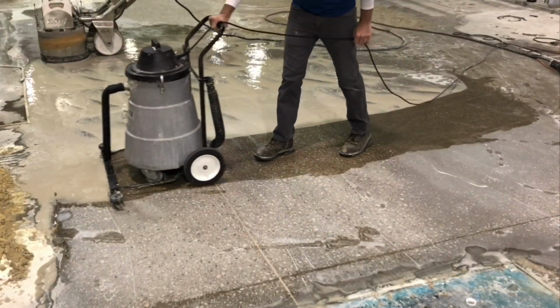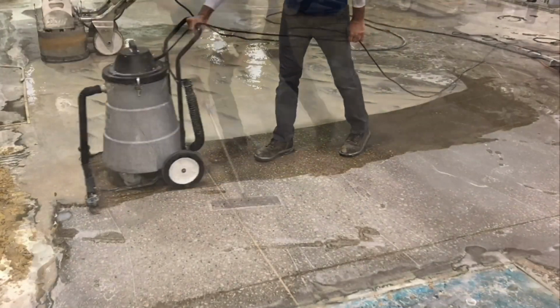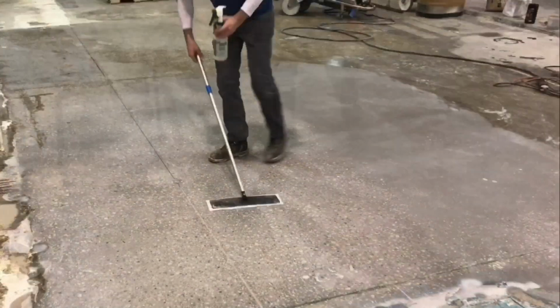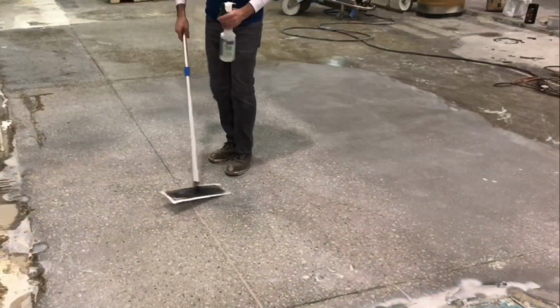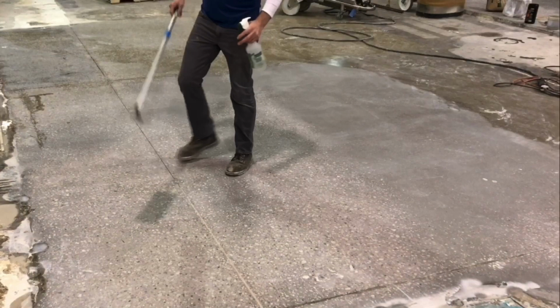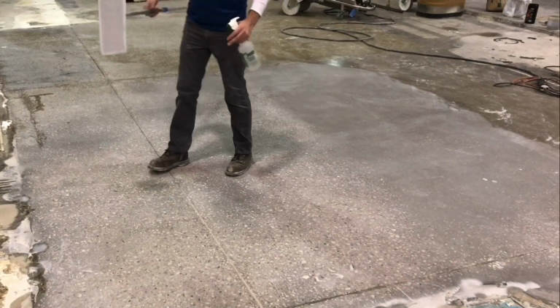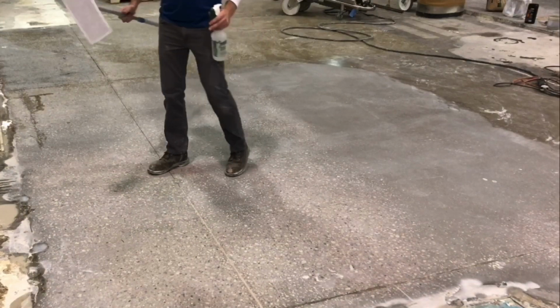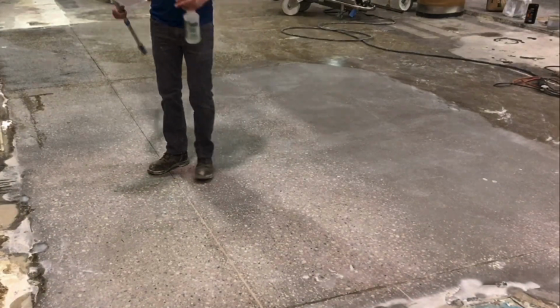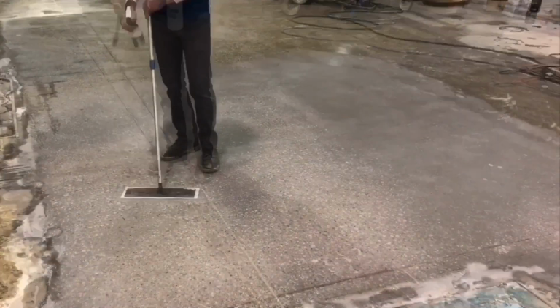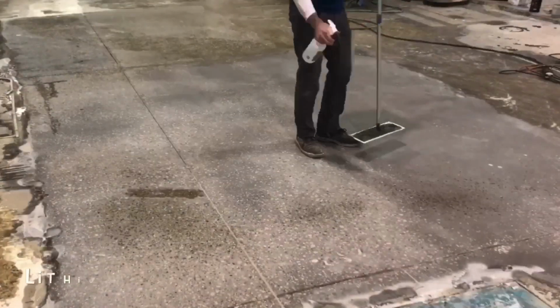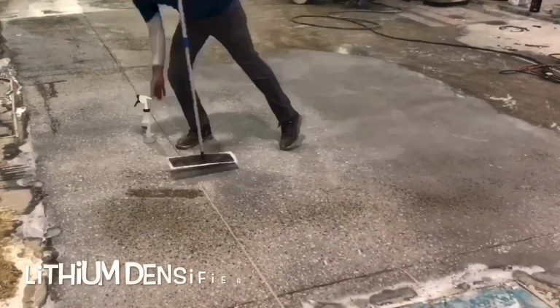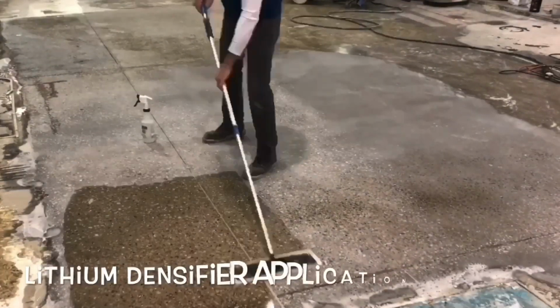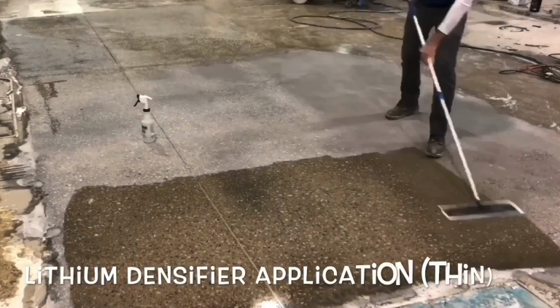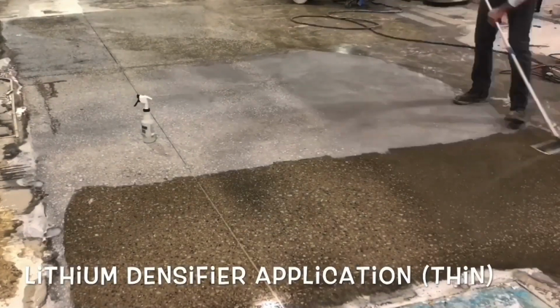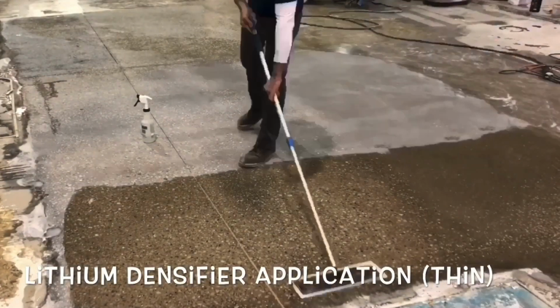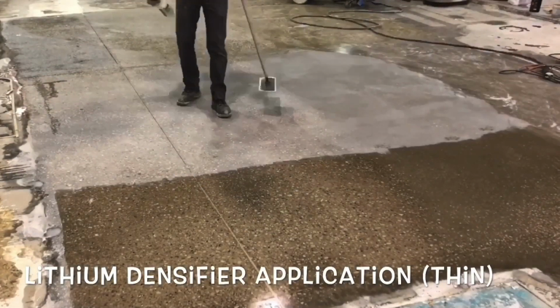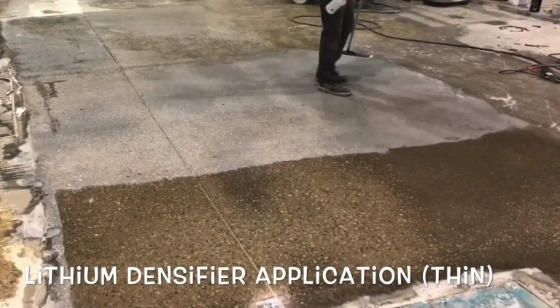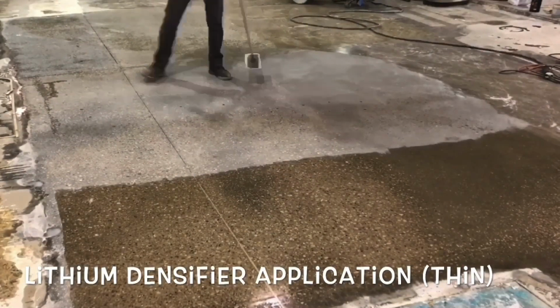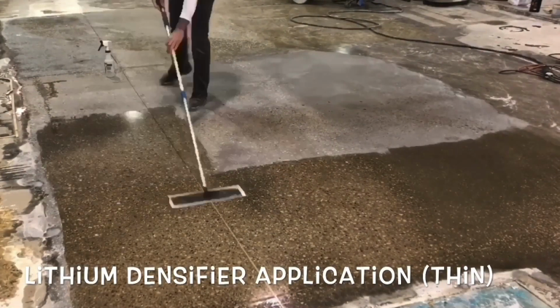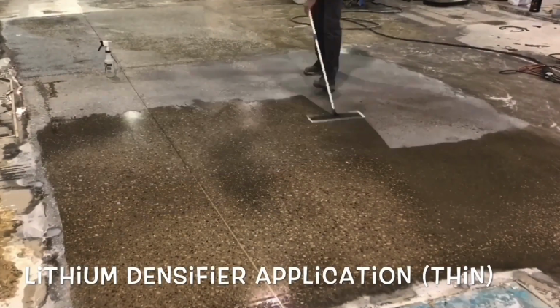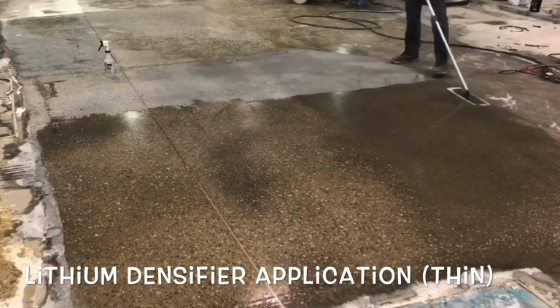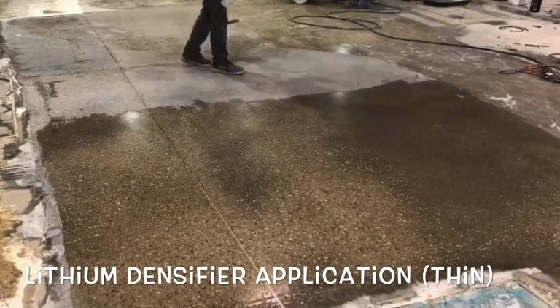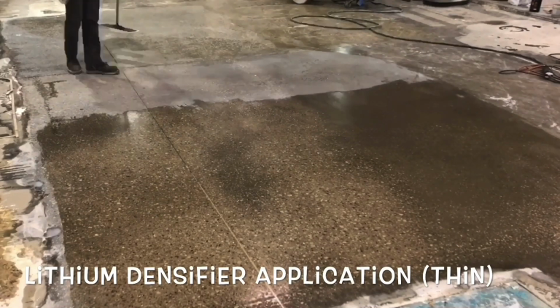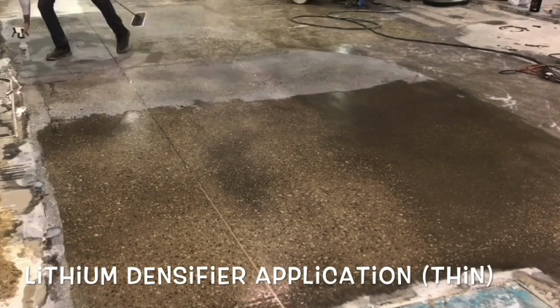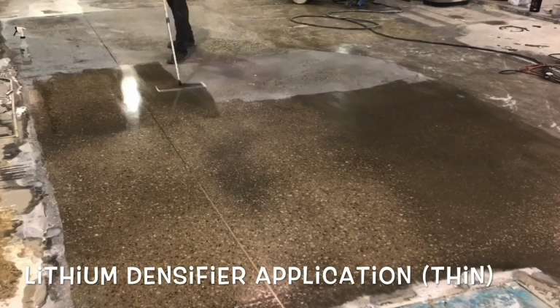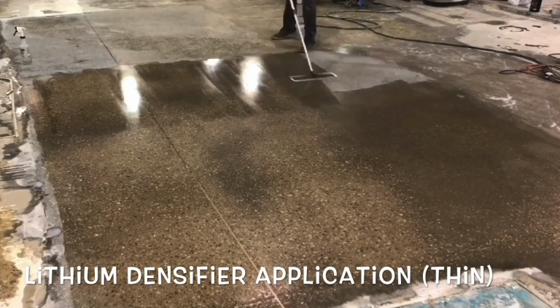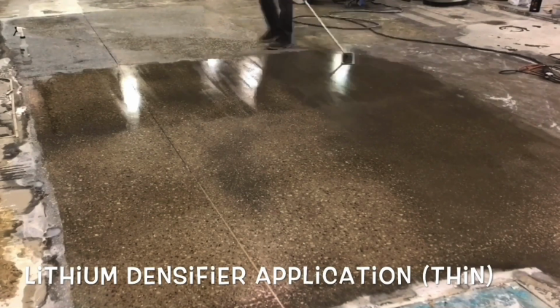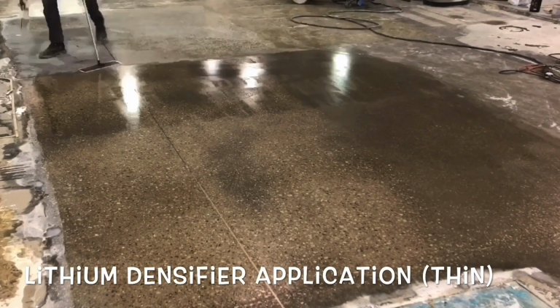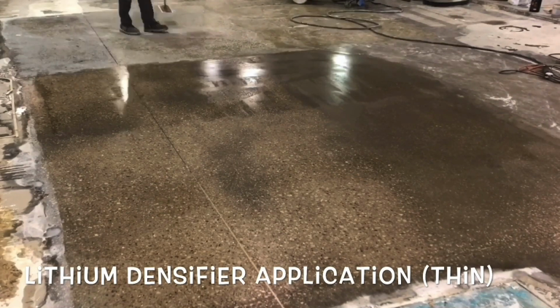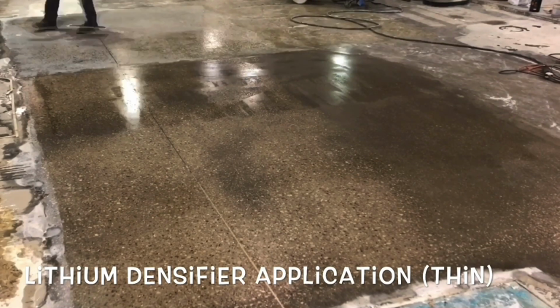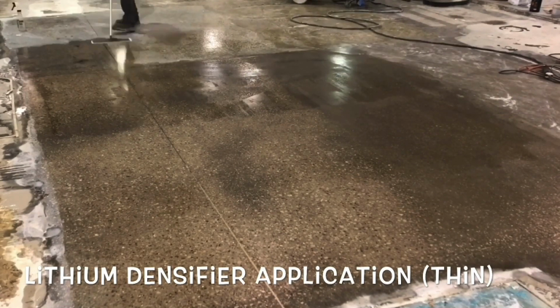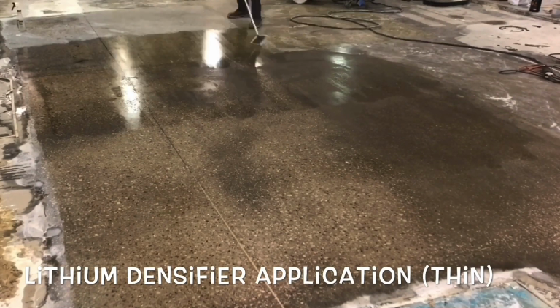After this step, and prior to applying densifier, it's a good time to inspect the surface looking for any mist or rogue scratches, that if not identified and treated now, will only visually become more pronounced.